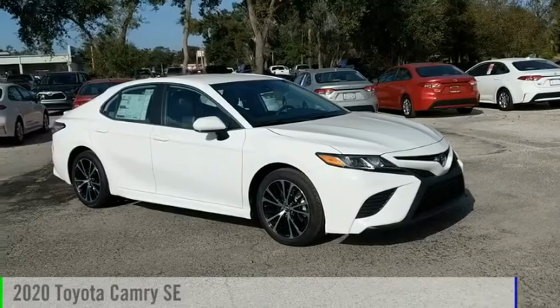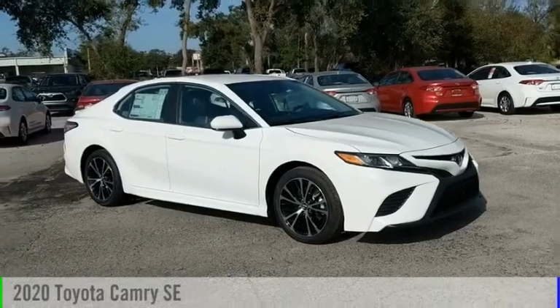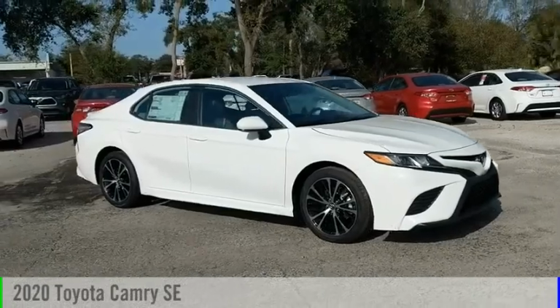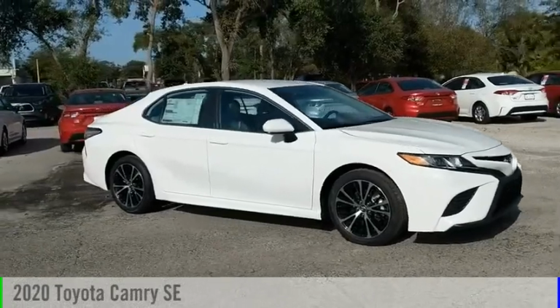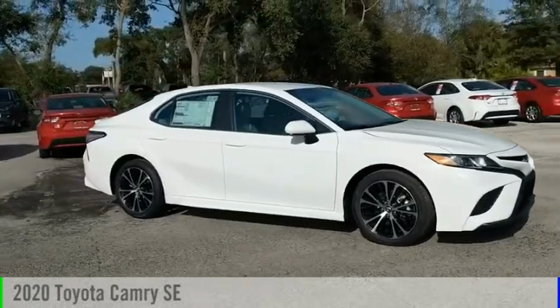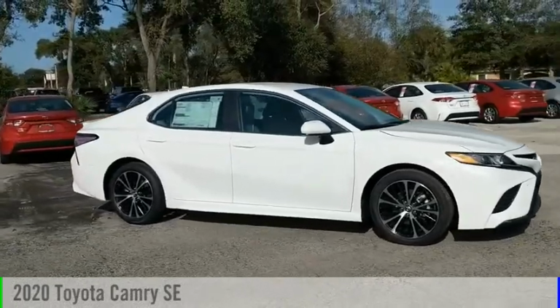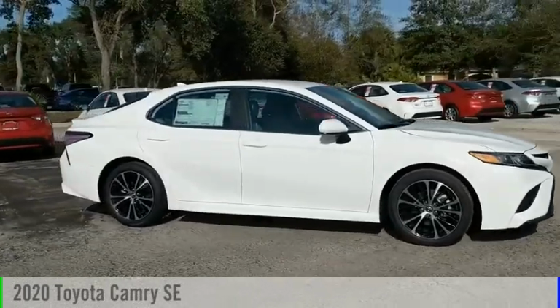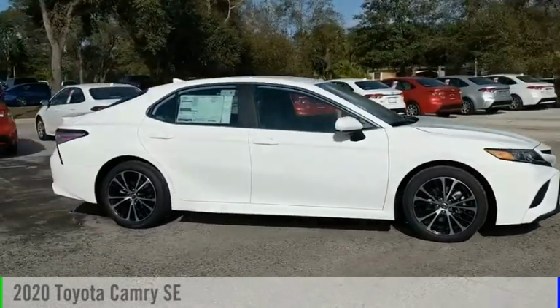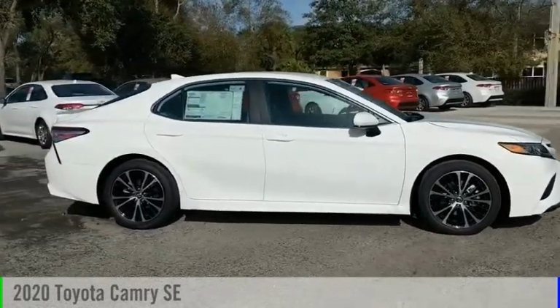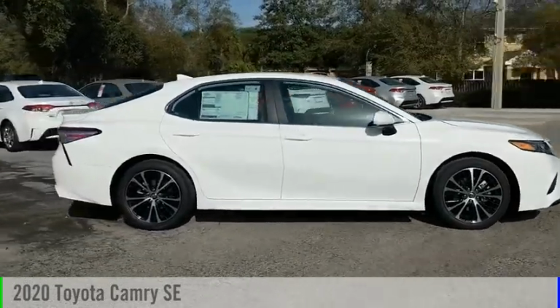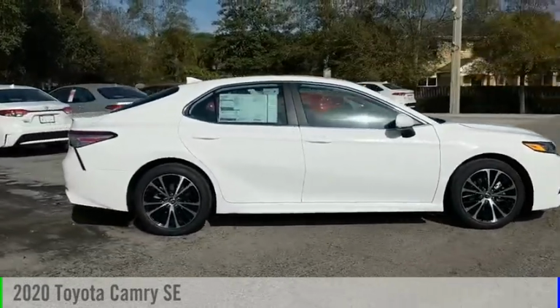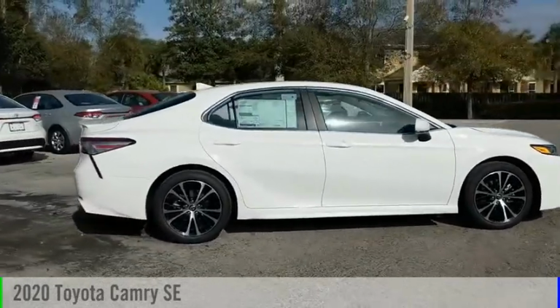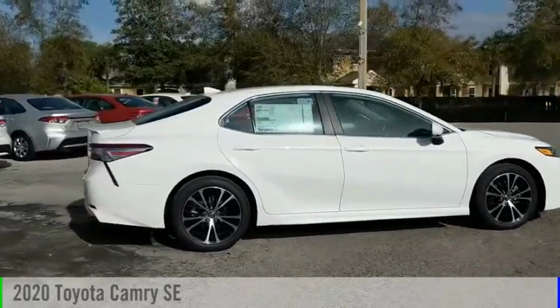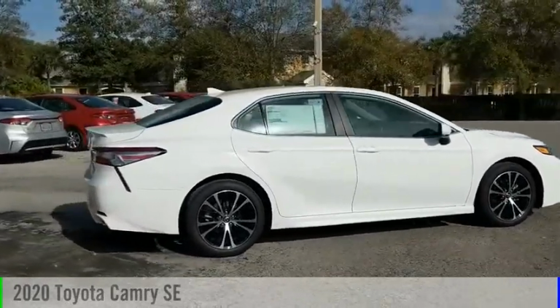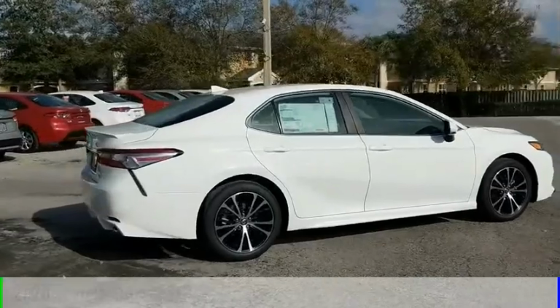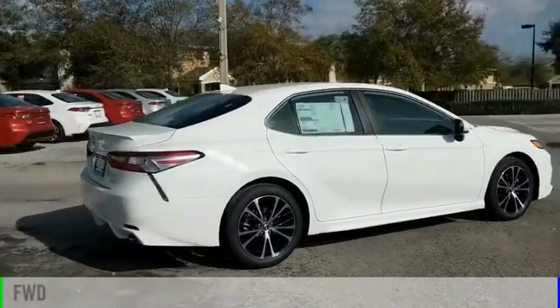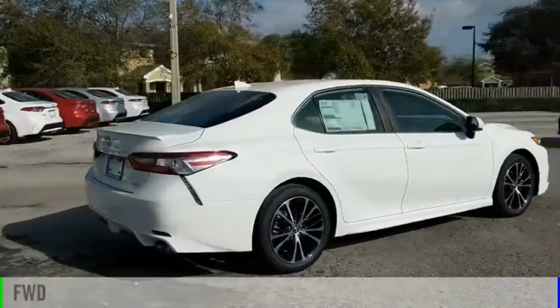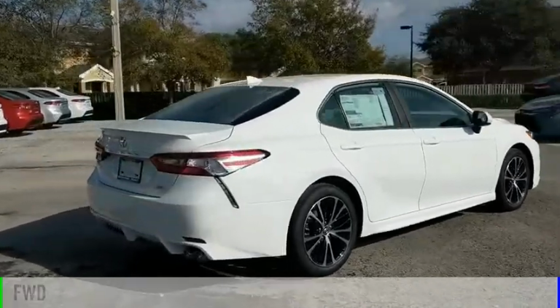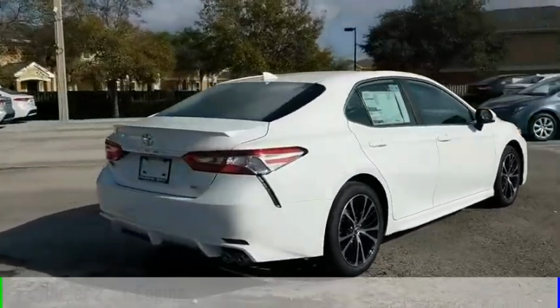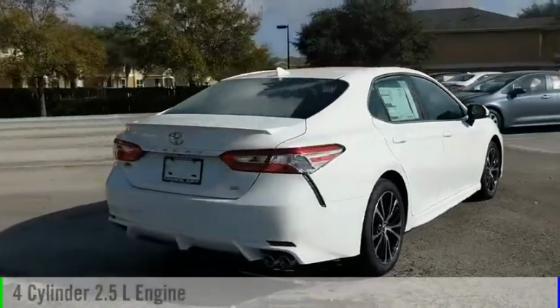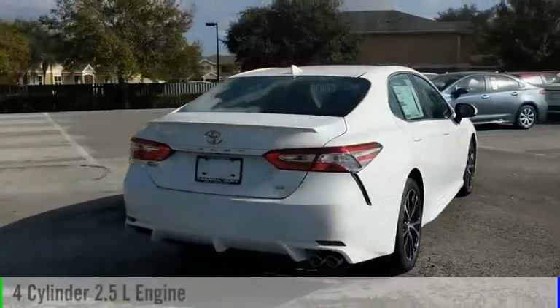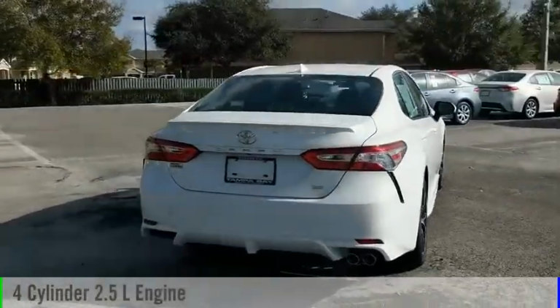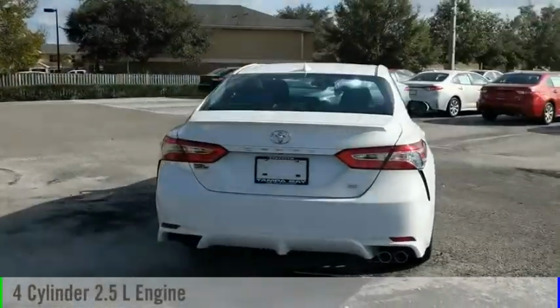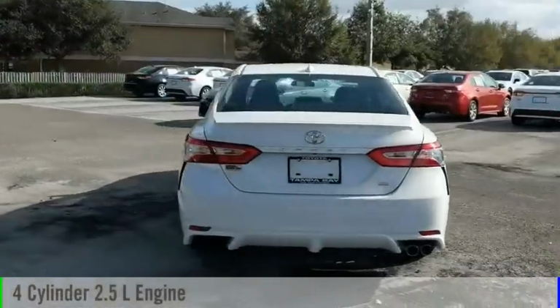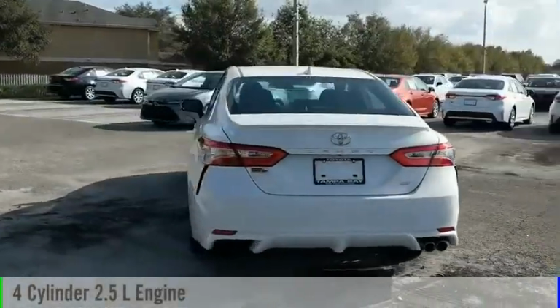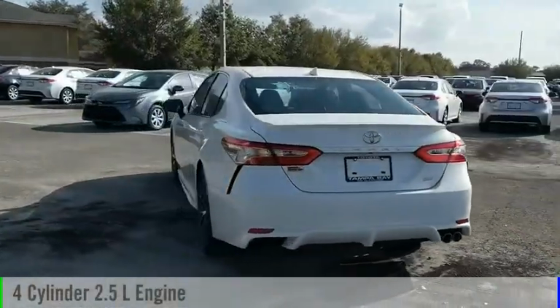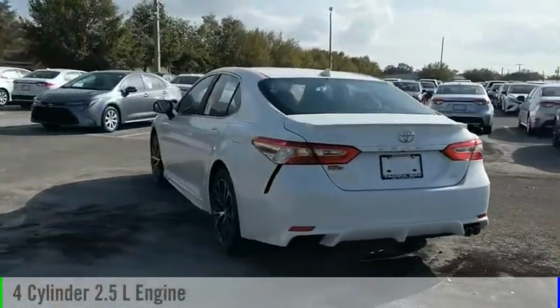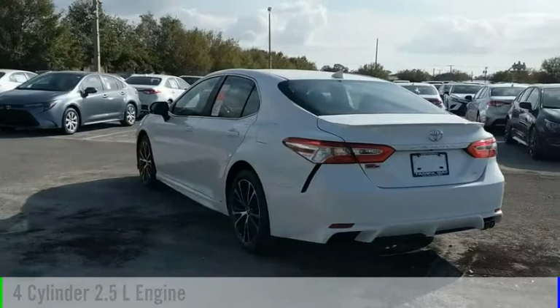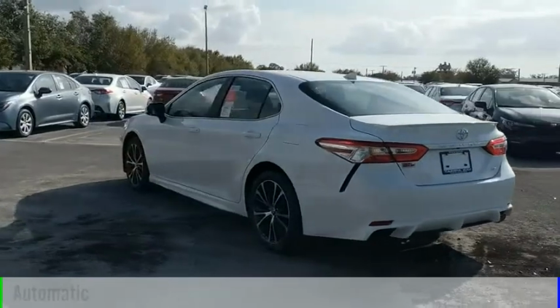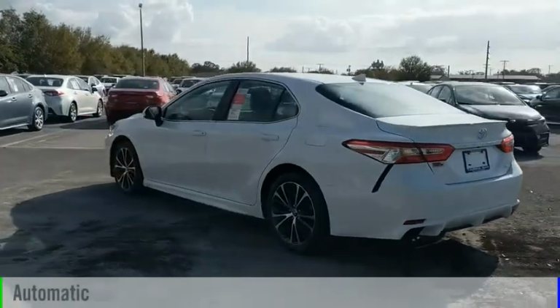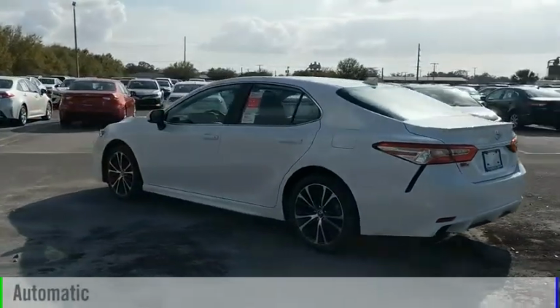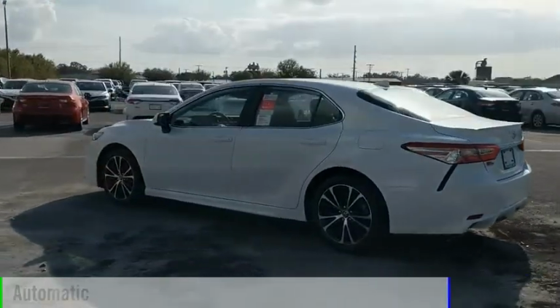You are going to love the 2020 Camry. This vehicle is powered by a front-wheel drive, four-cylinder, 2.5-liter engine, and comes with an automatic transmission.